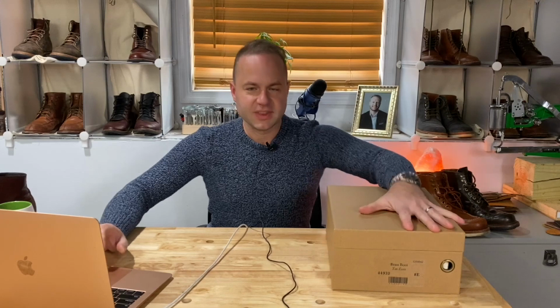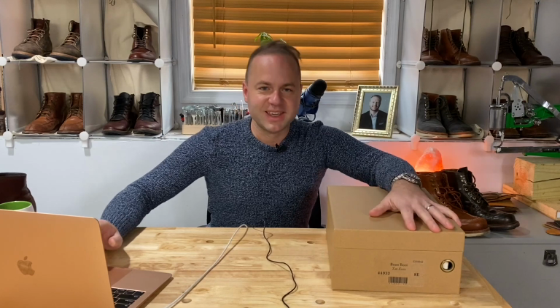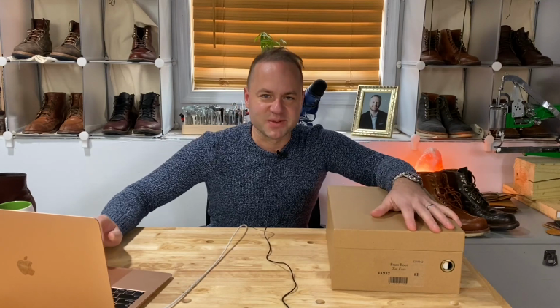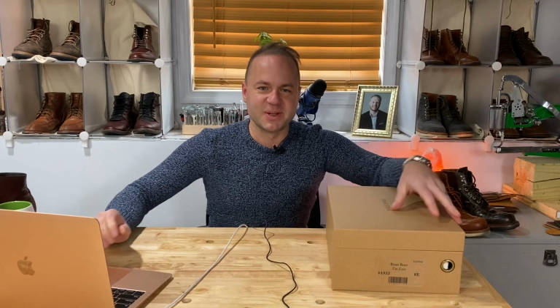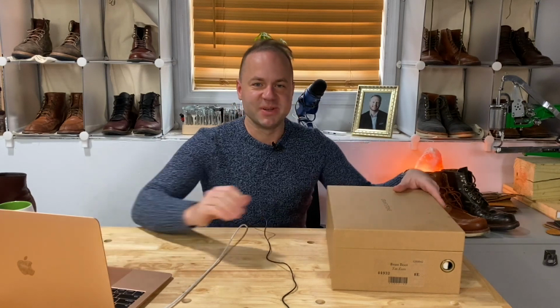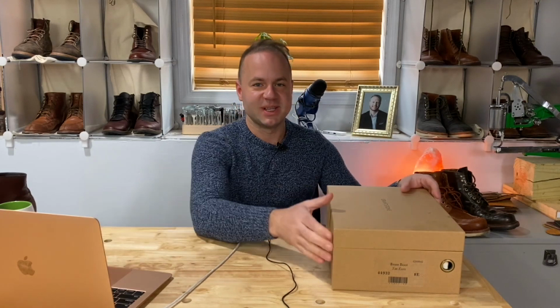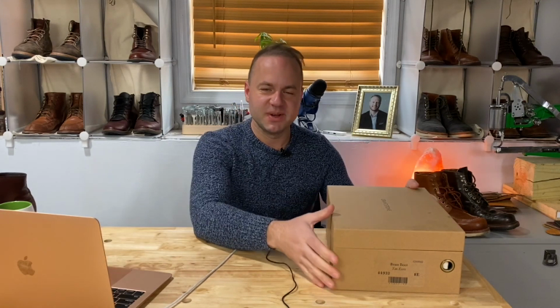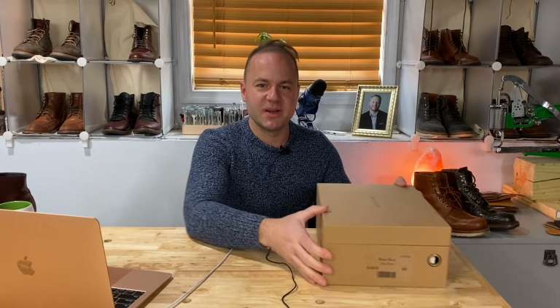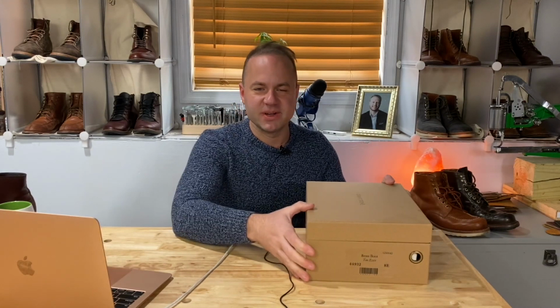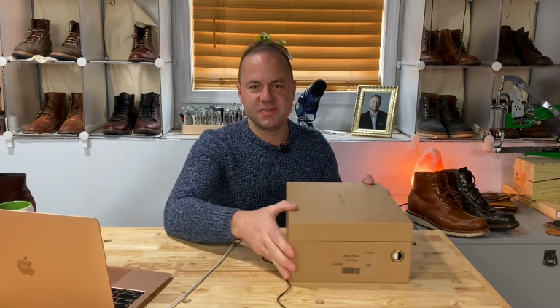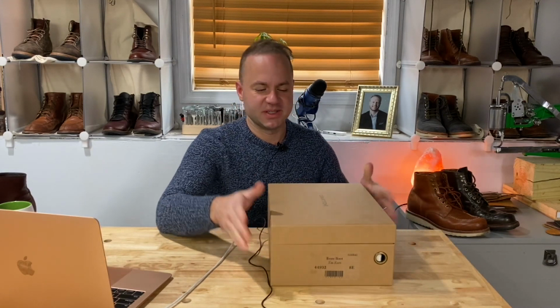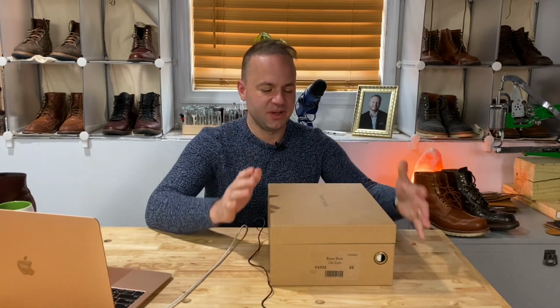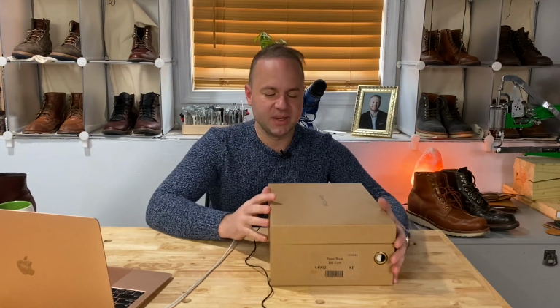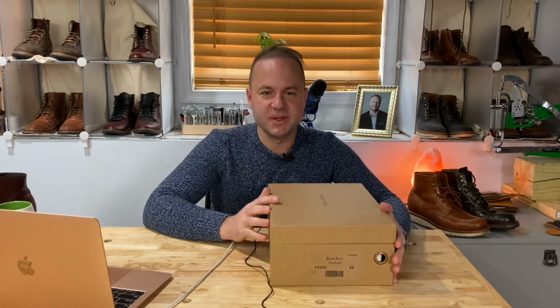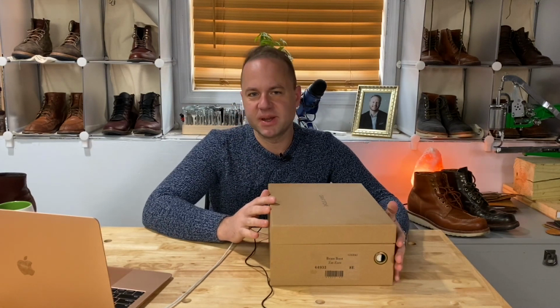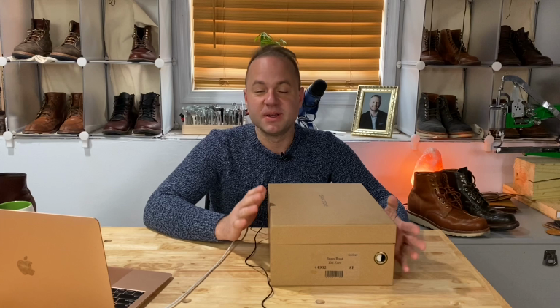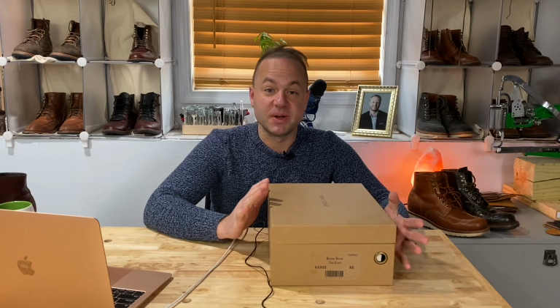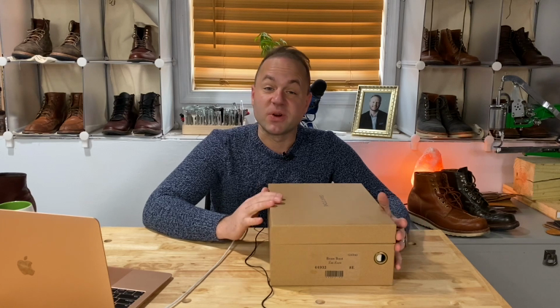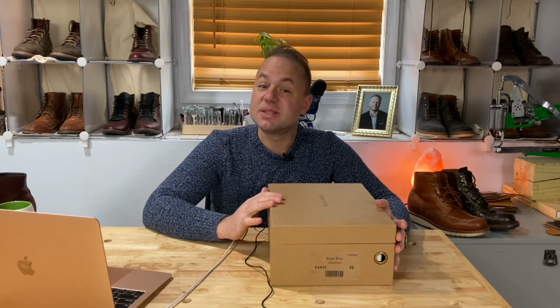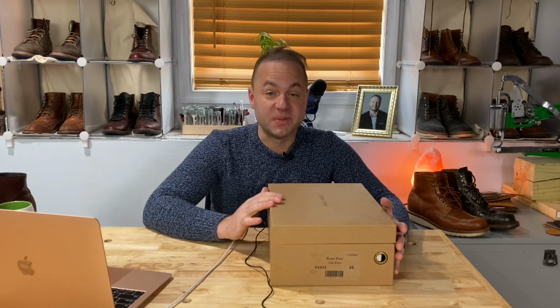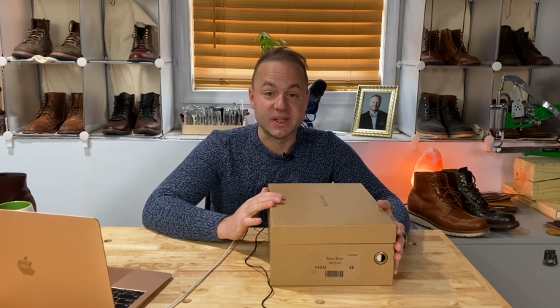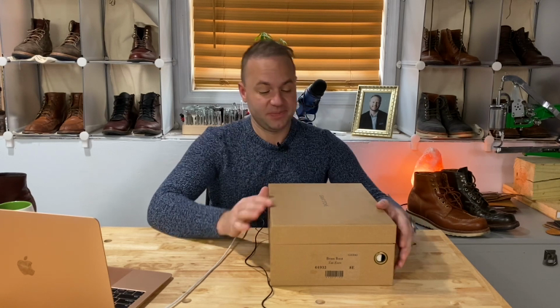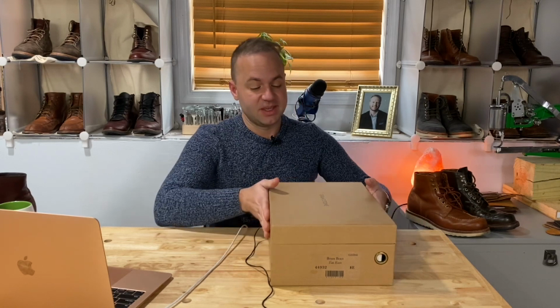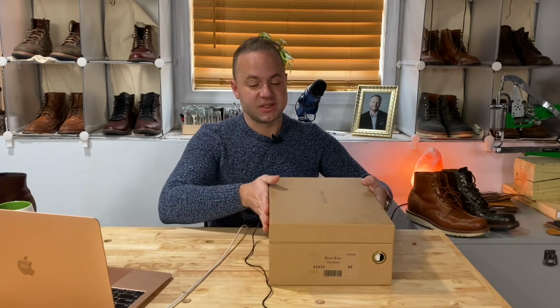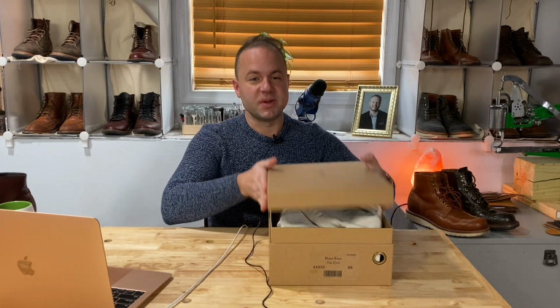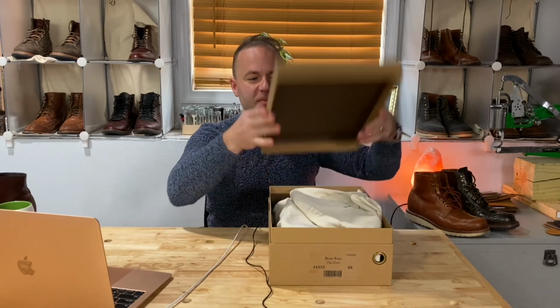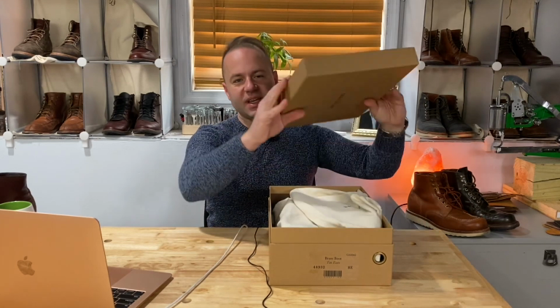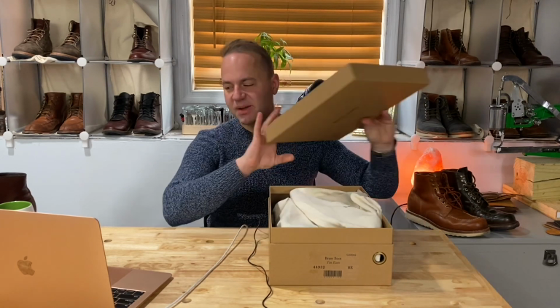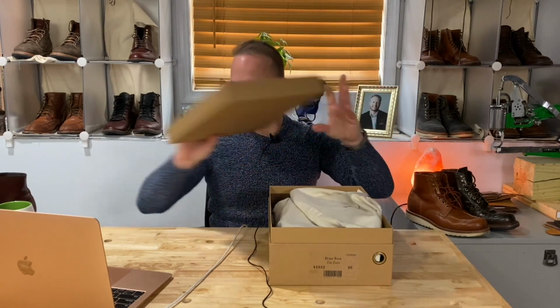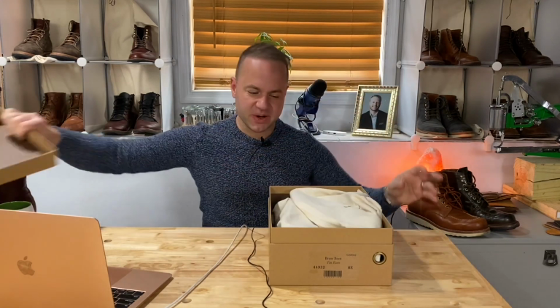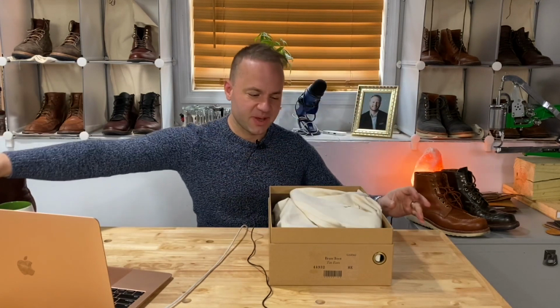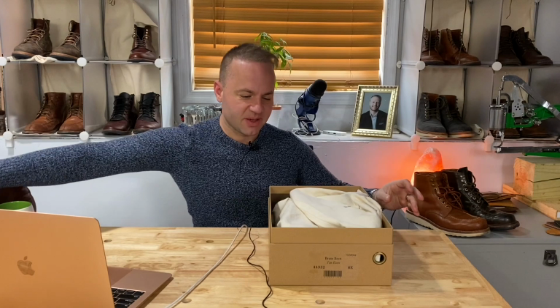Hey guys, what's going on? So in today's video I am very excited because I'm going to be talking about my new Grant Stone boots here. Let's open them up and I will share my thoughts.